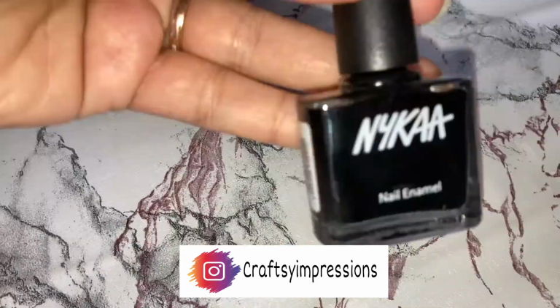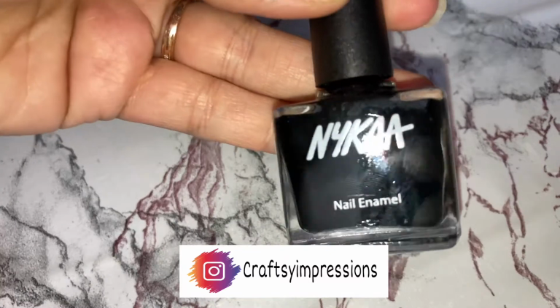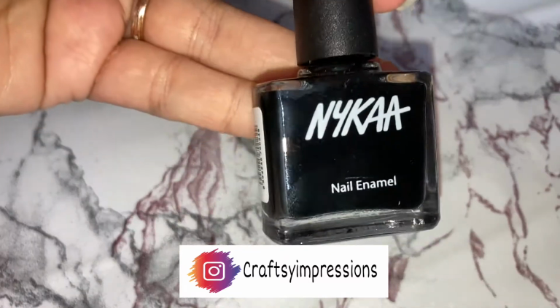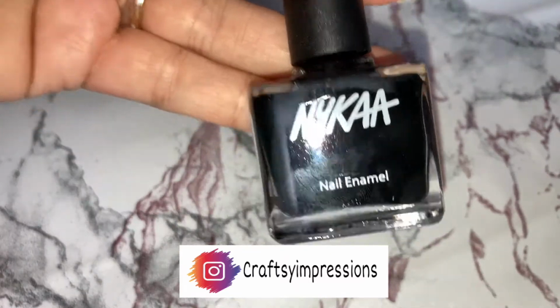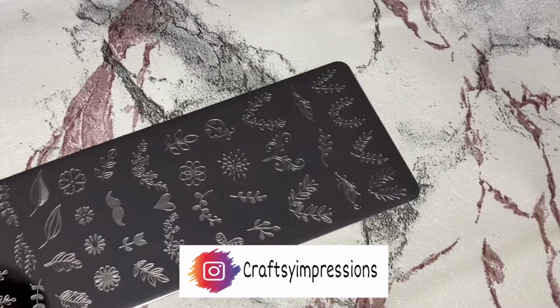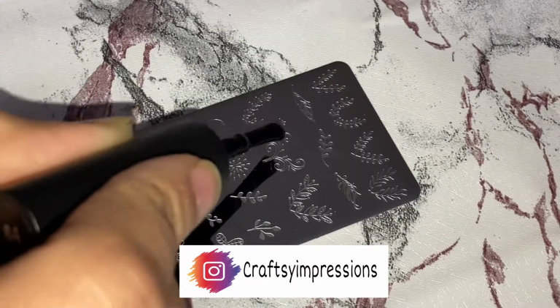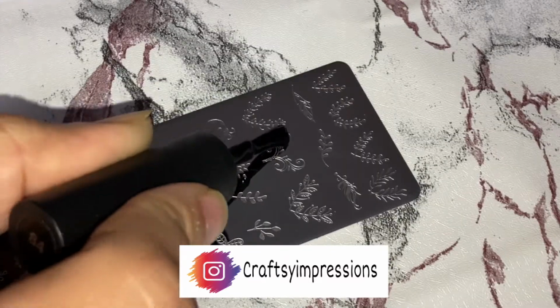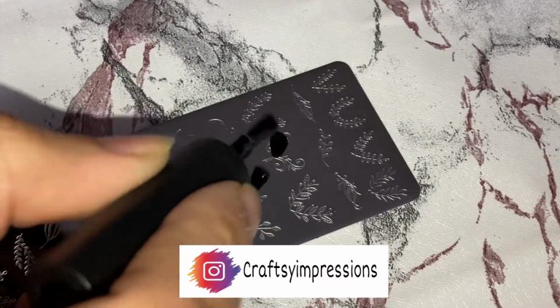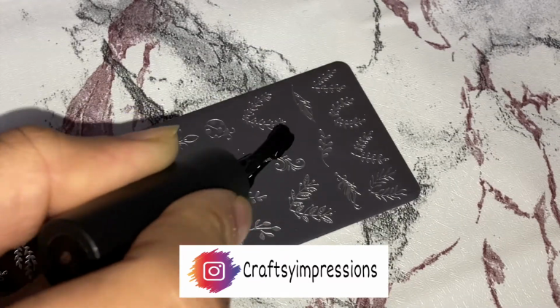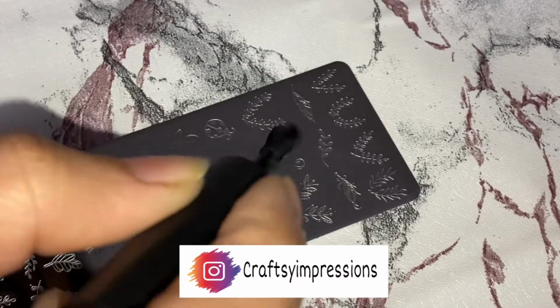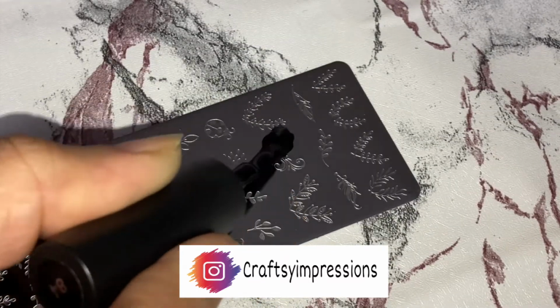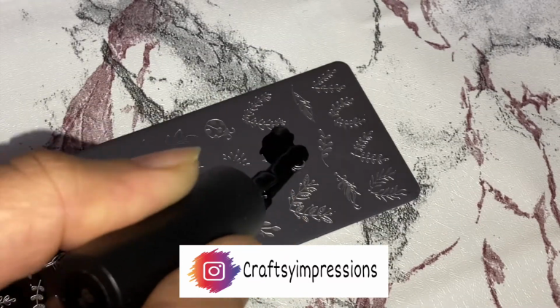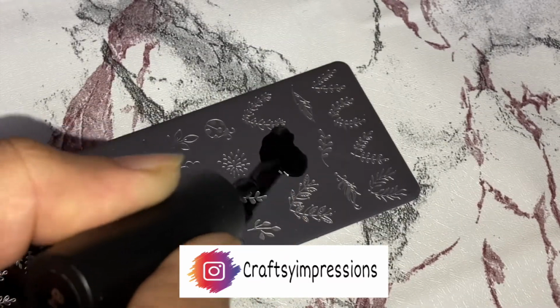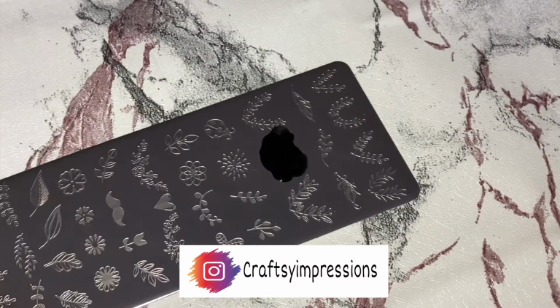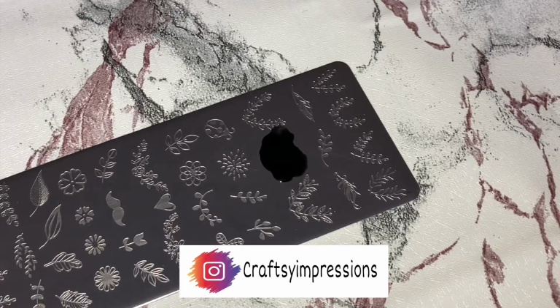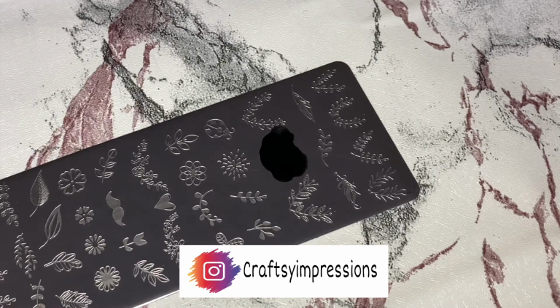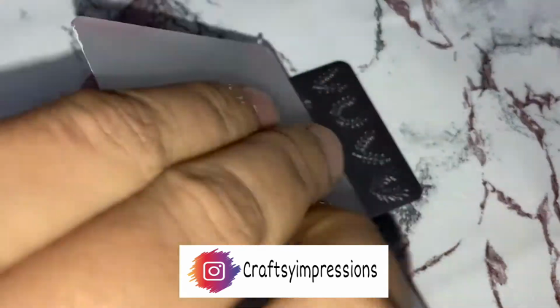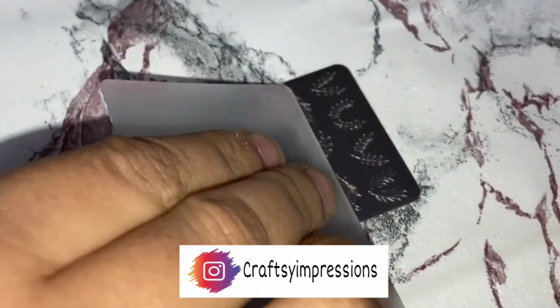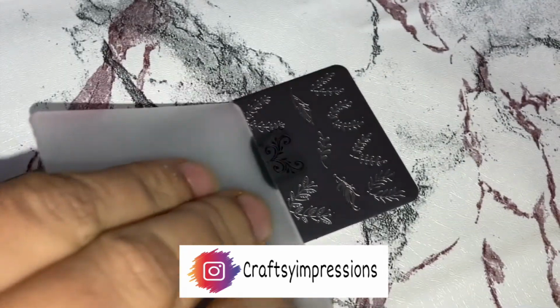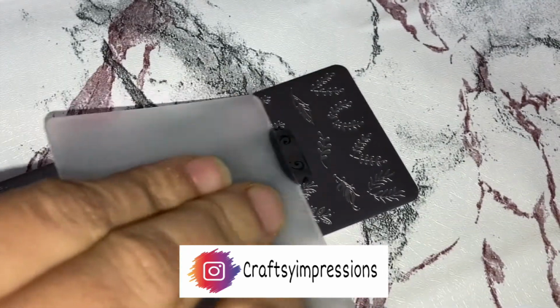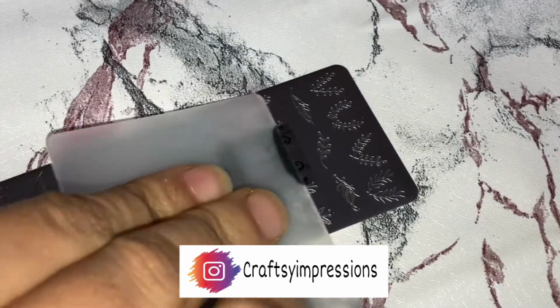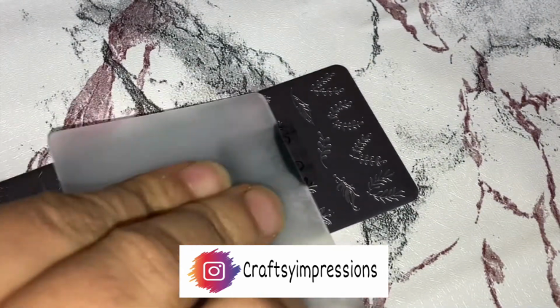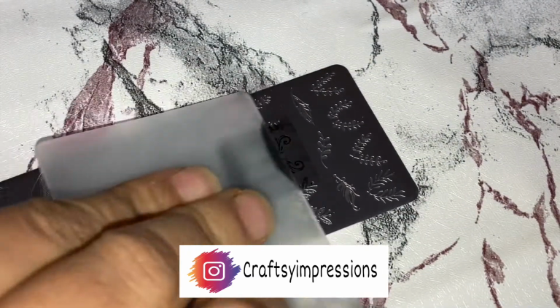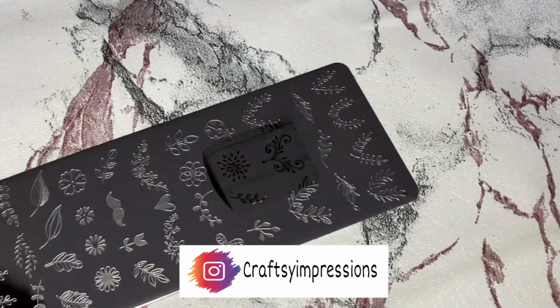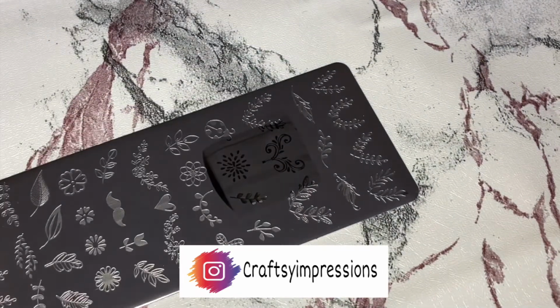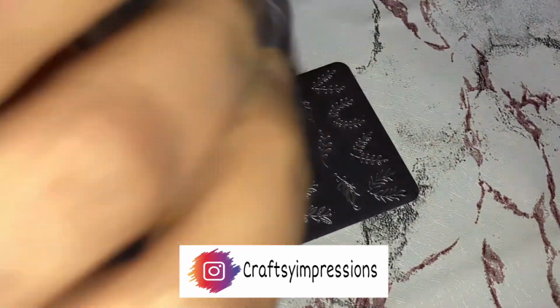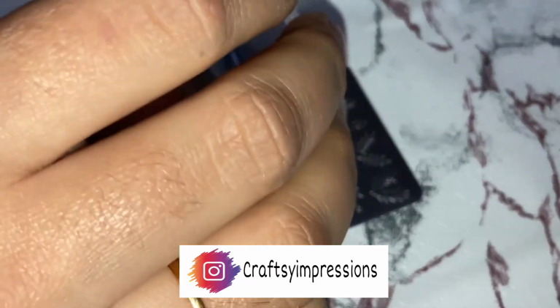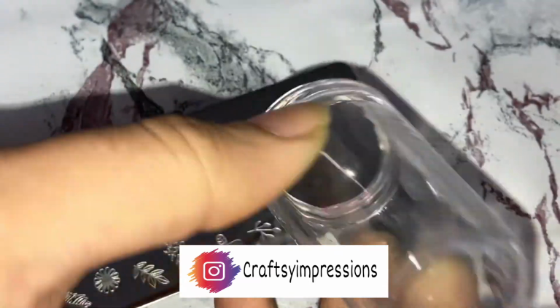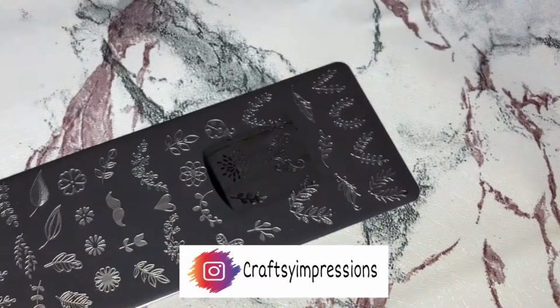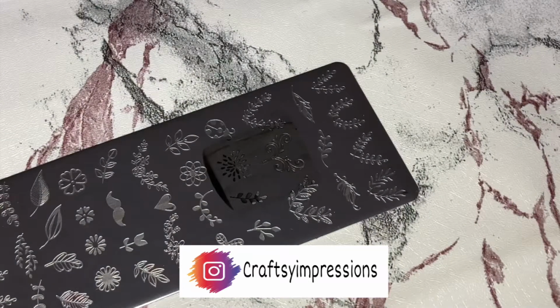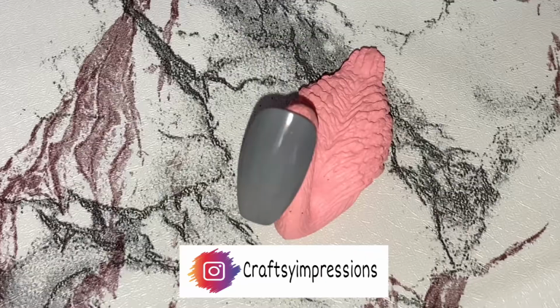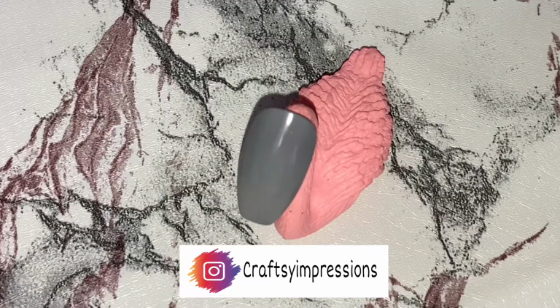I will be using the same black color nail paint from Nykaa's nail enamel in the shade Black Liquorice. Apply it on the design, then scrape it with the scraper and pick up the design with the stamper and apply it onto the nail.